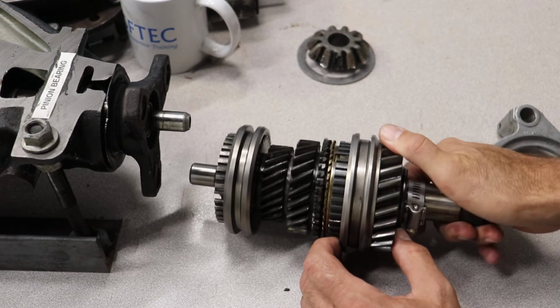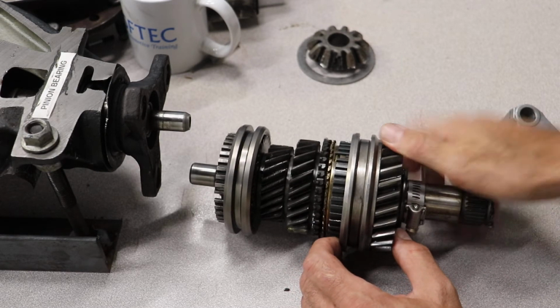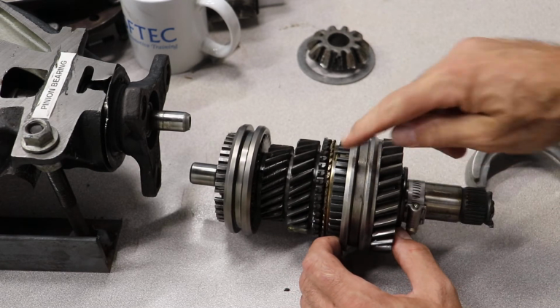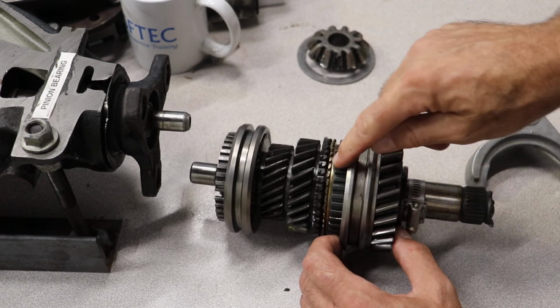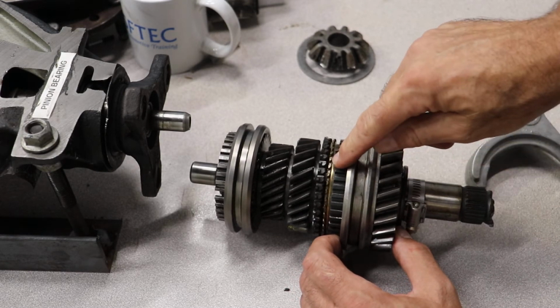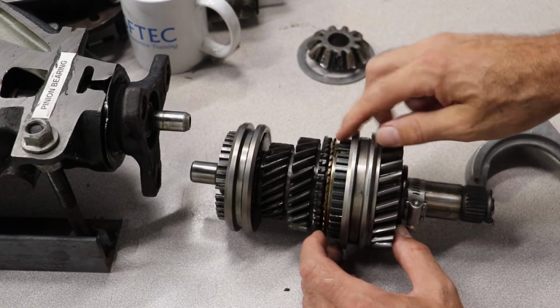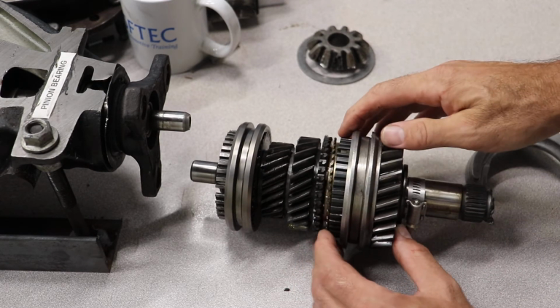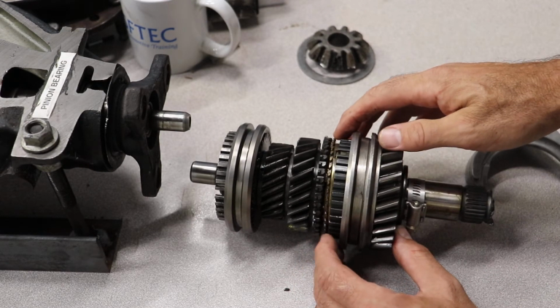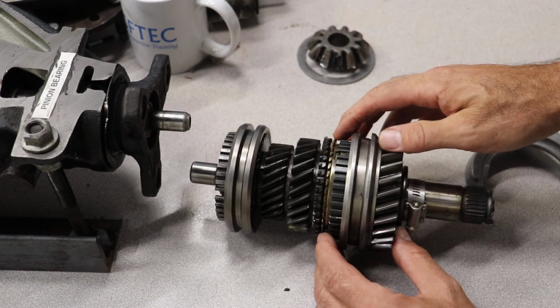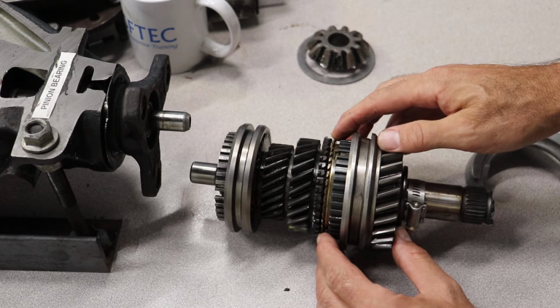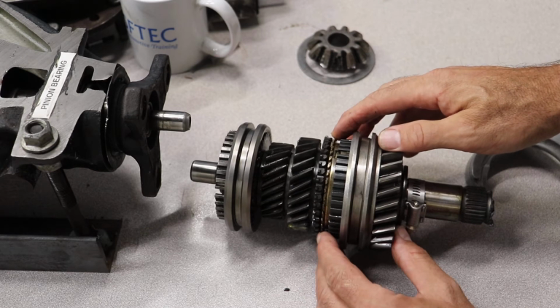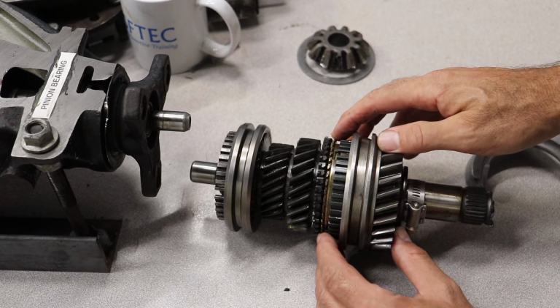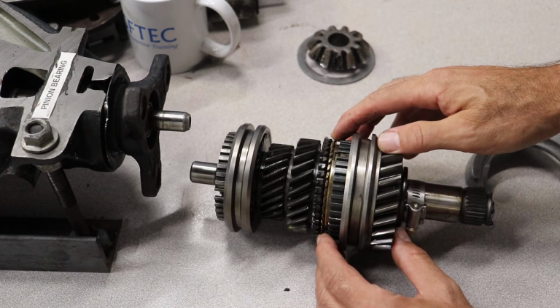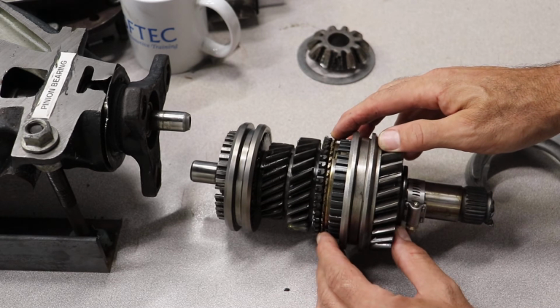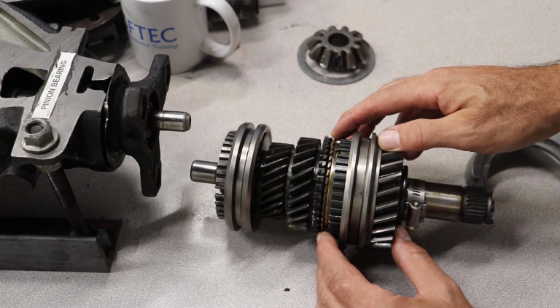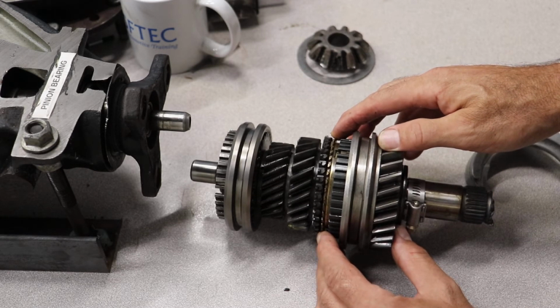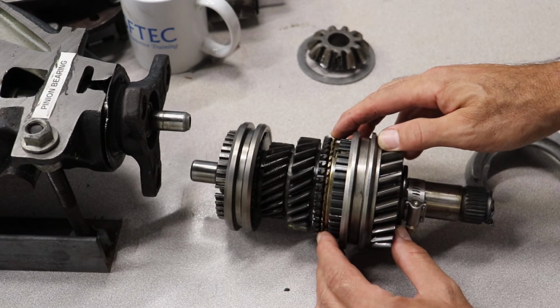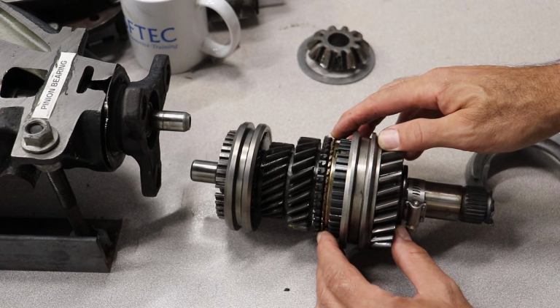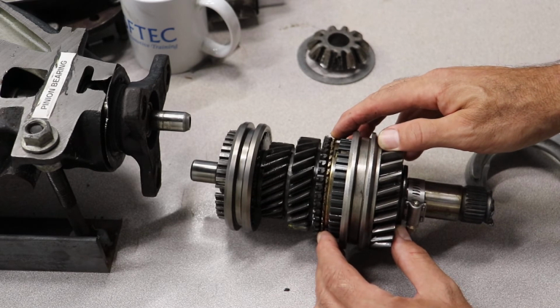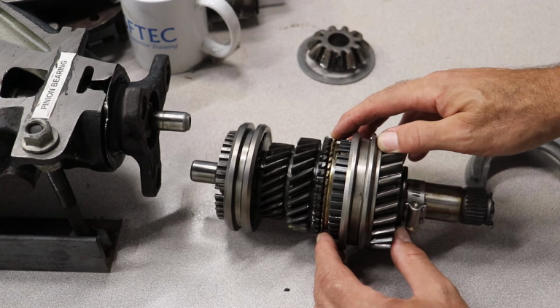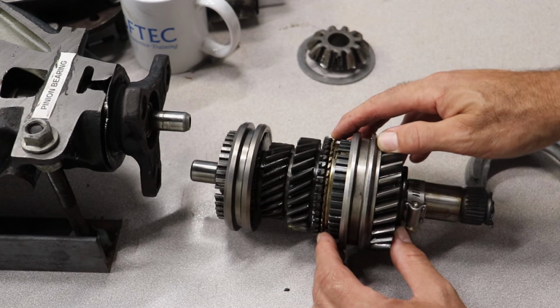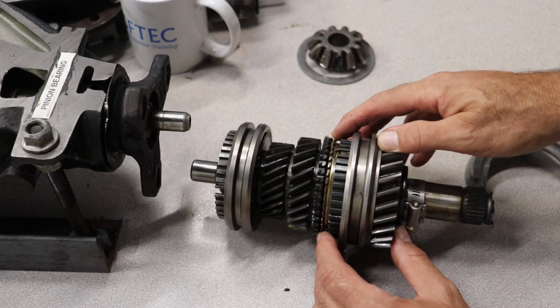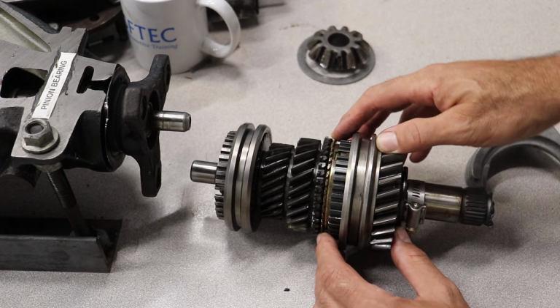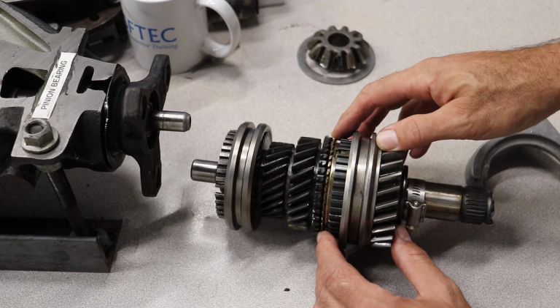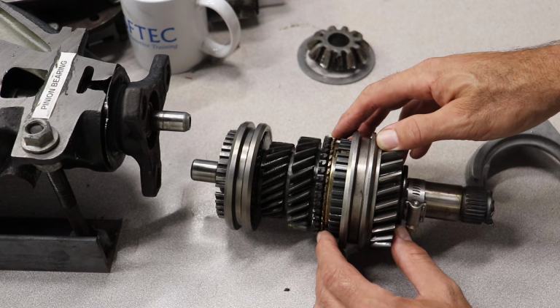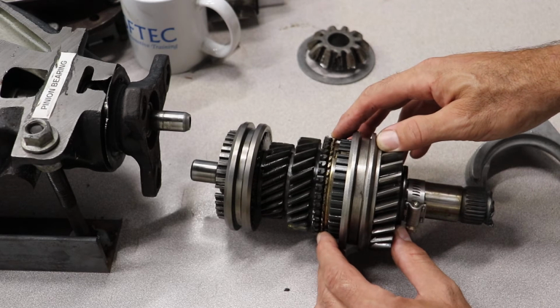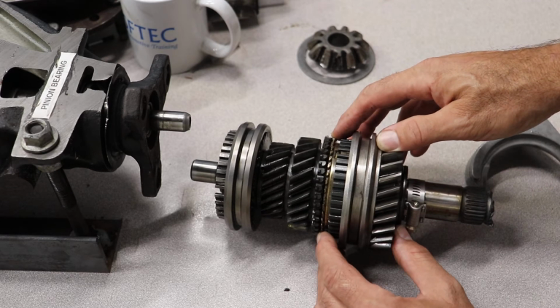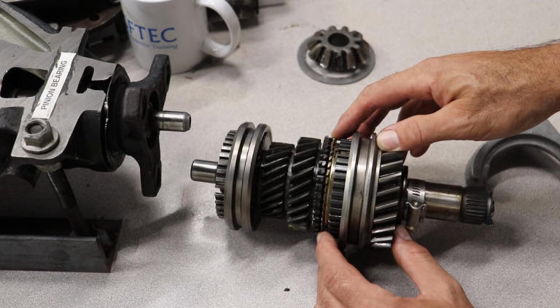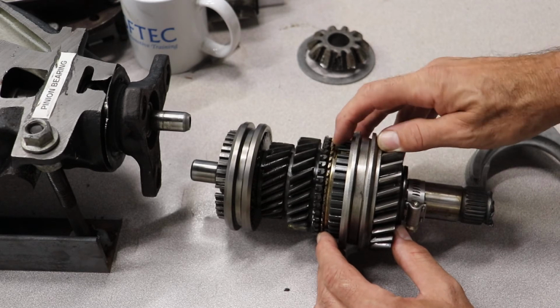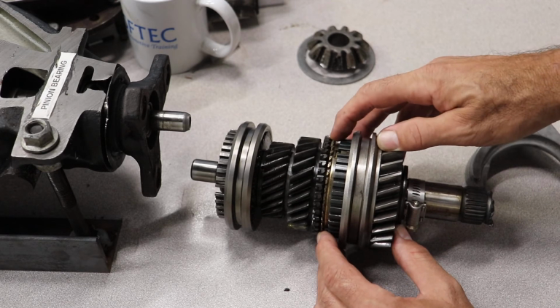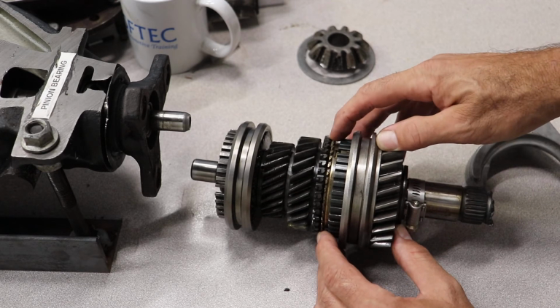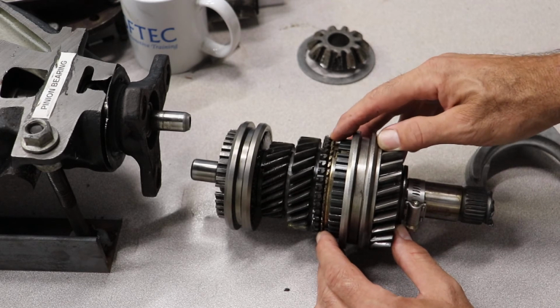The brass part right here is called the synchronizer, or synchronizer blocker ring. These are brass — most of them are brass — but sometimes they can have a paper clutch on the inside.